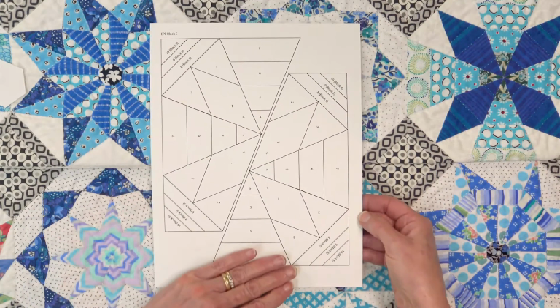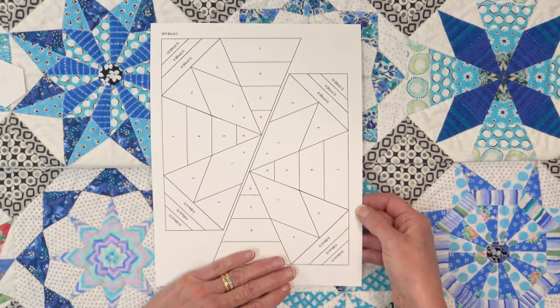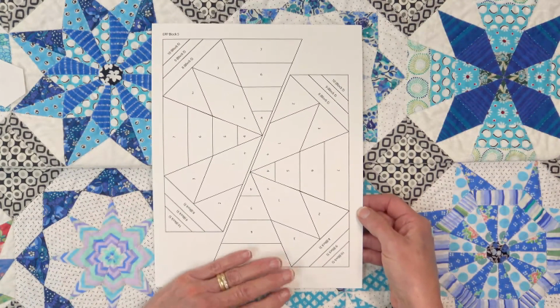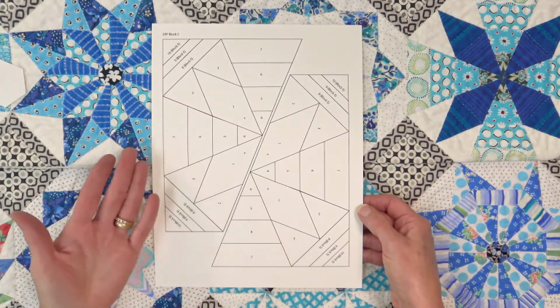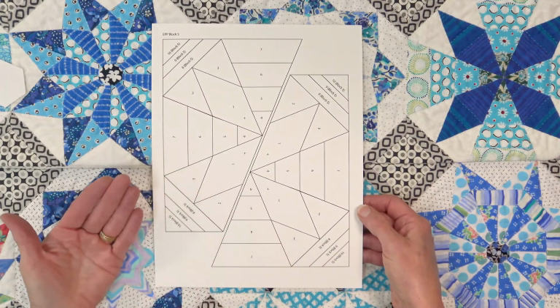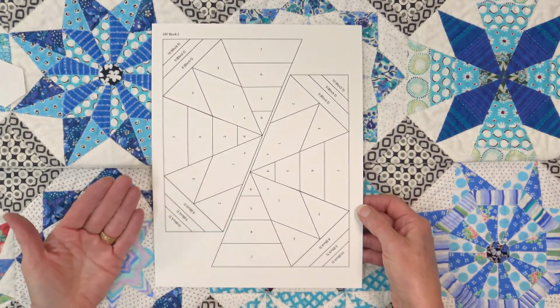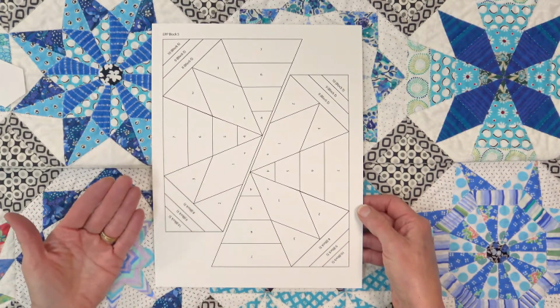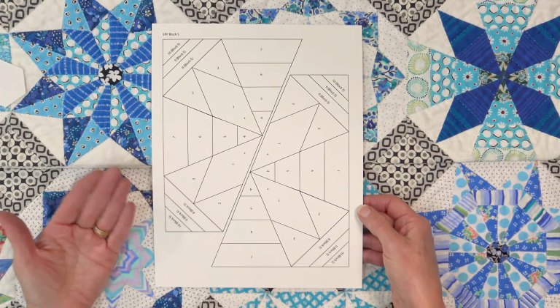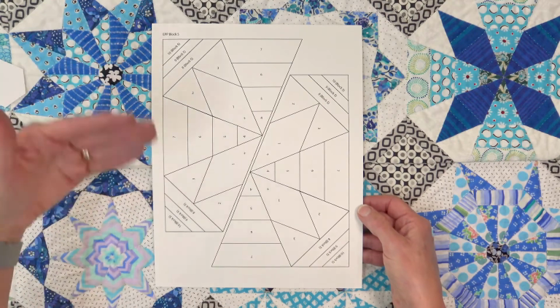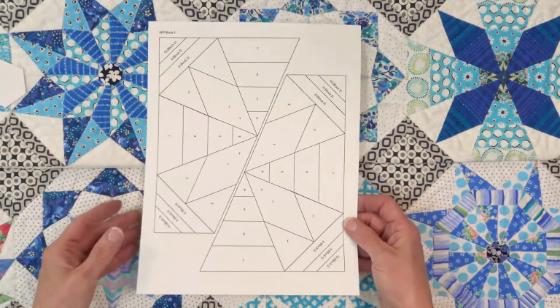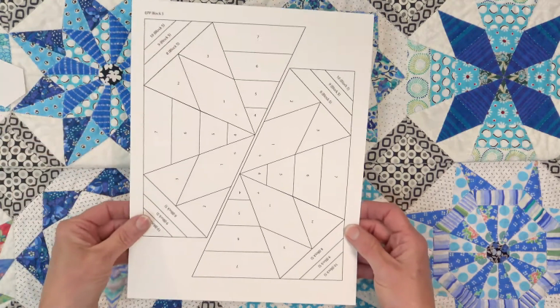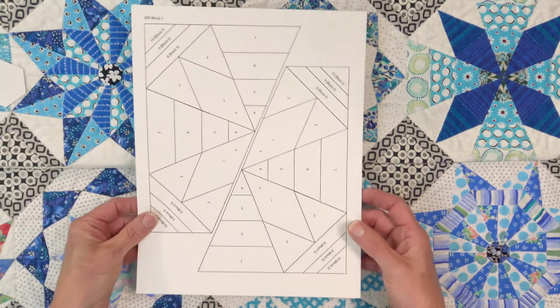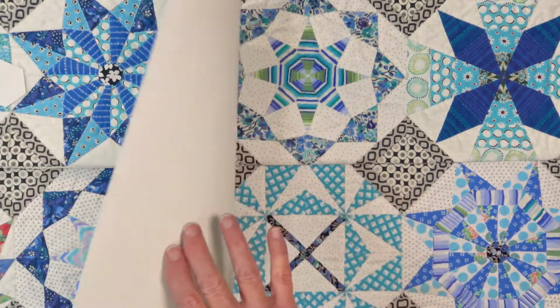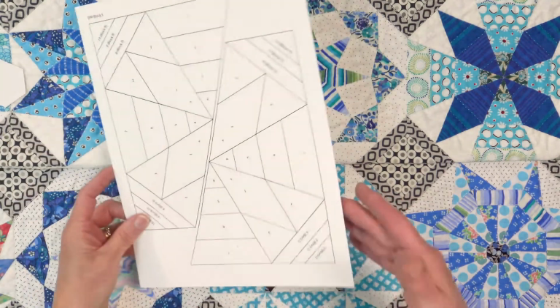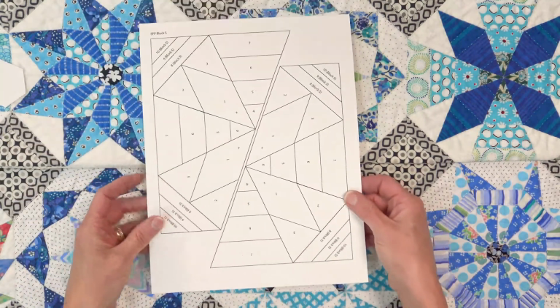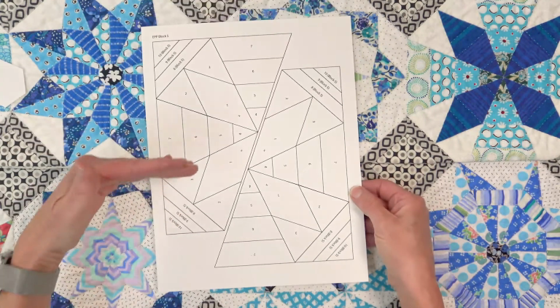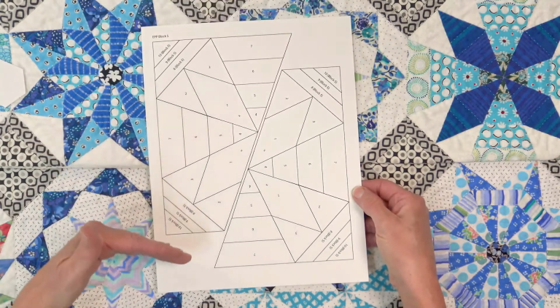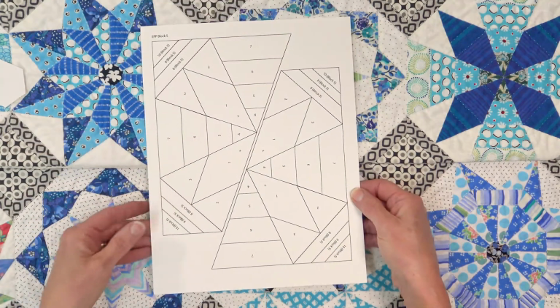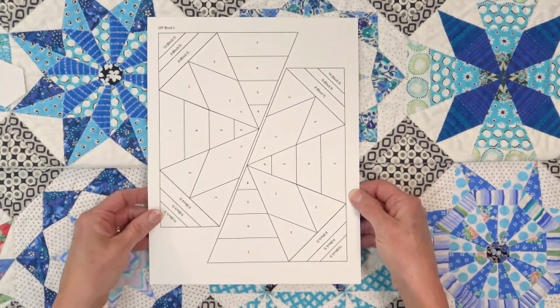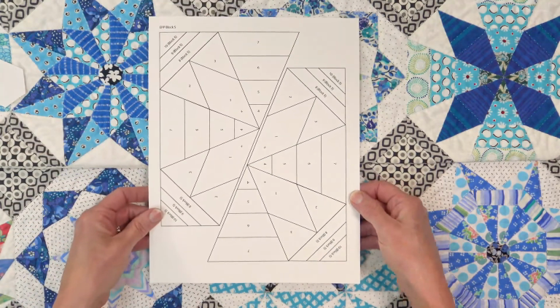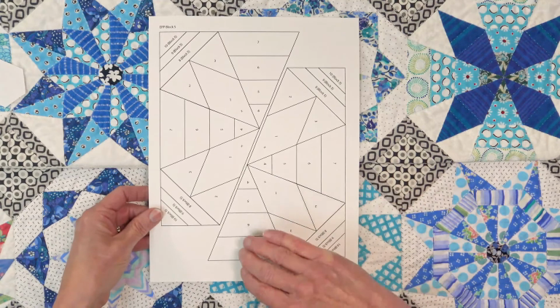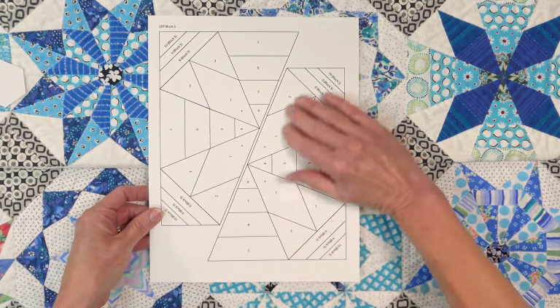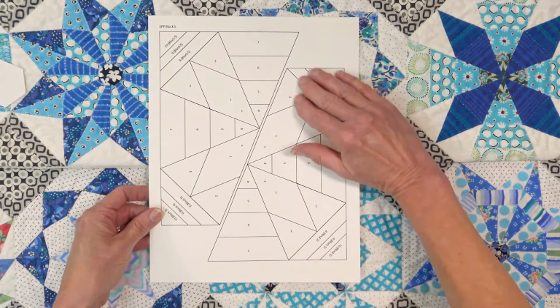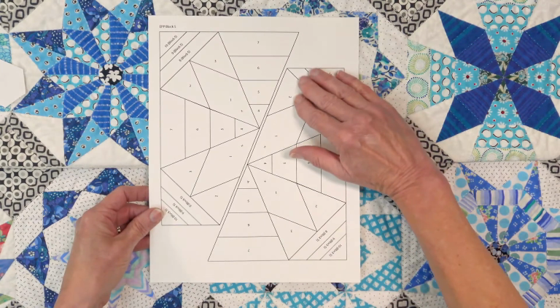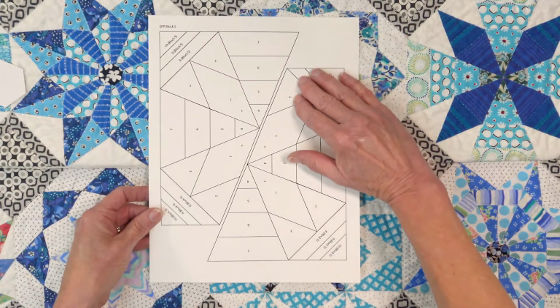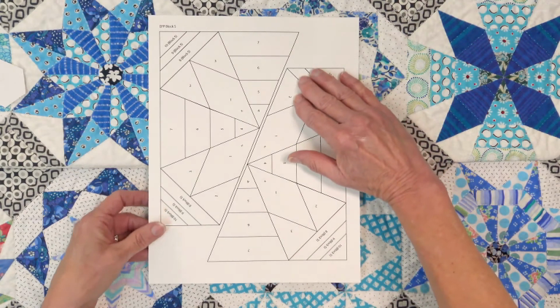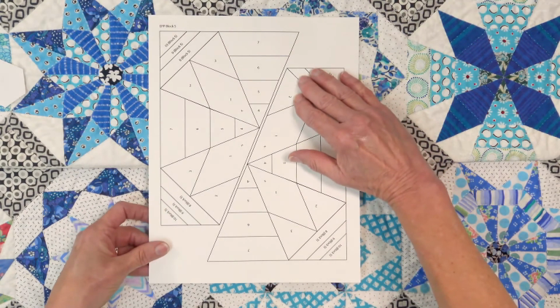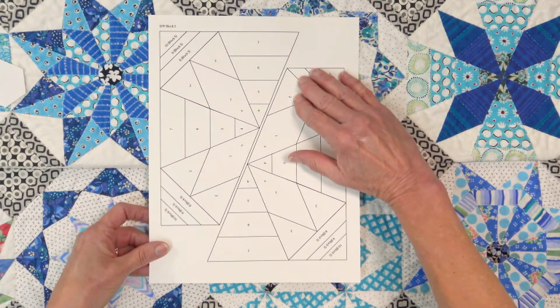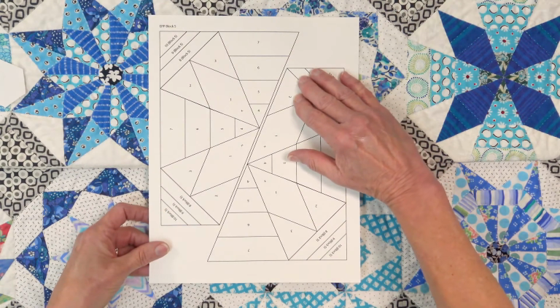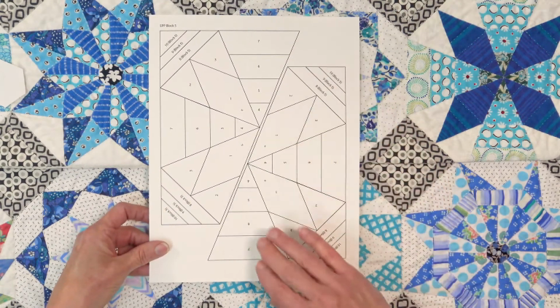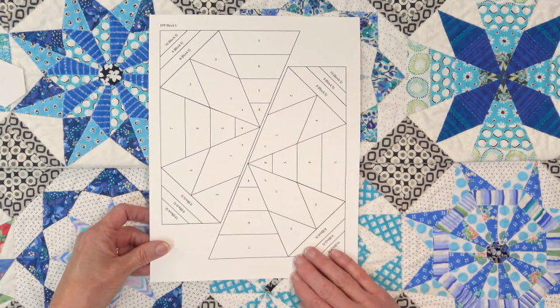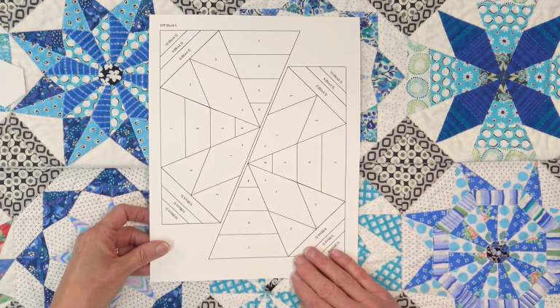Once you have your design on the paper and you've made copies of it onto the specialty paper, you can cut it apart either with a rotary cutter and ruler or with scissors.